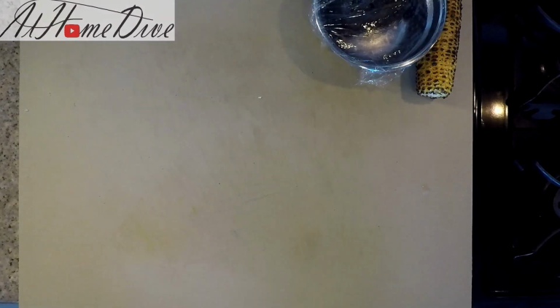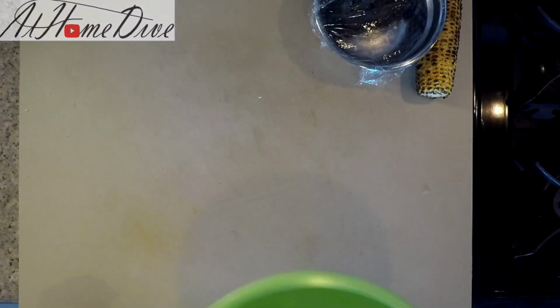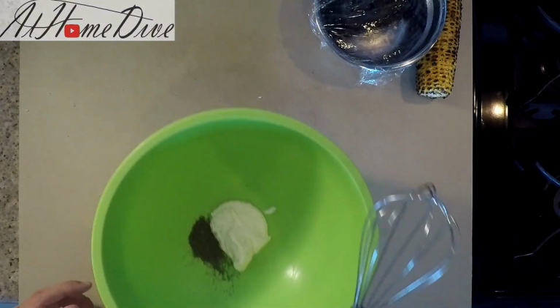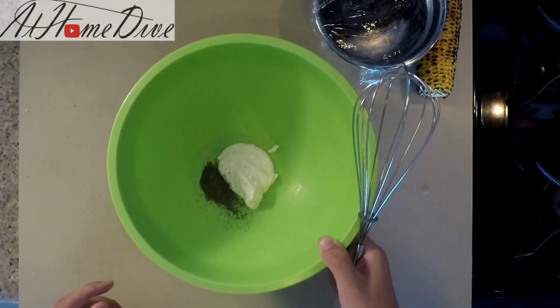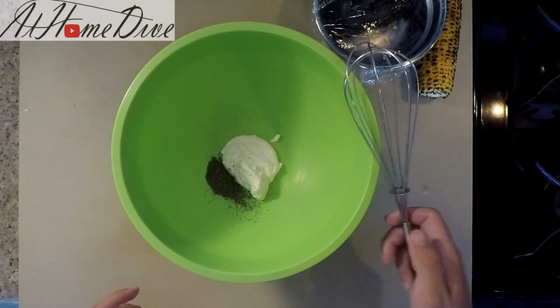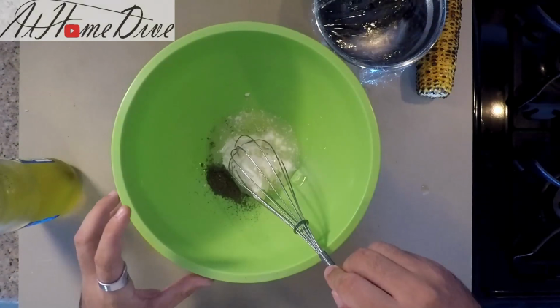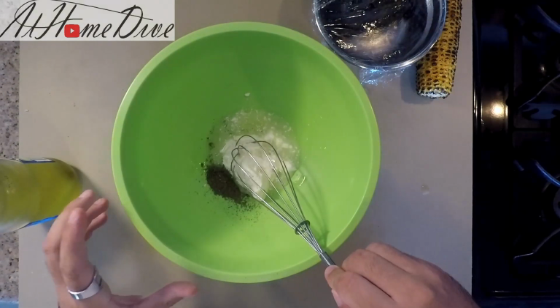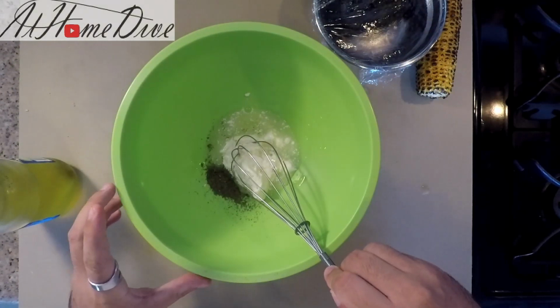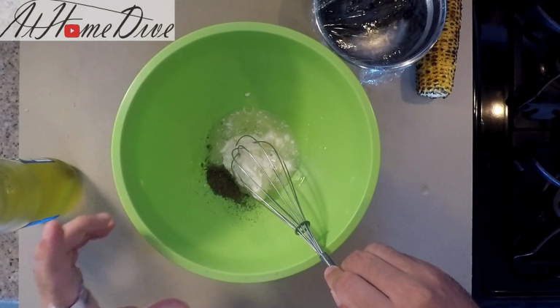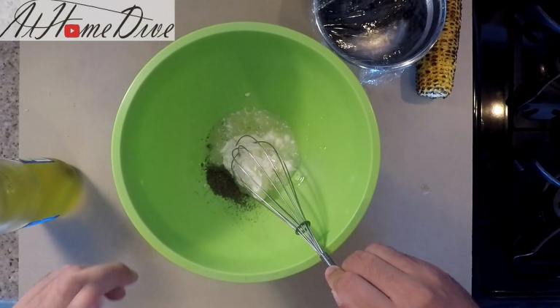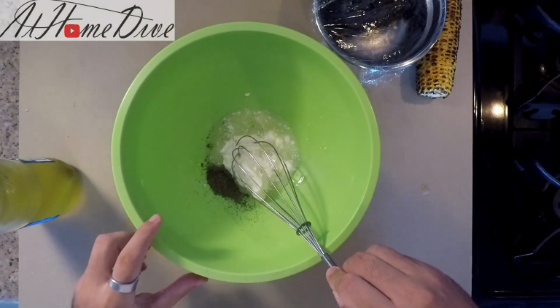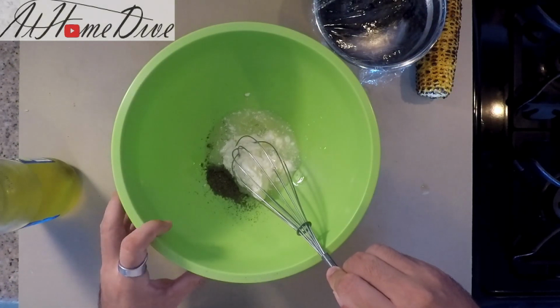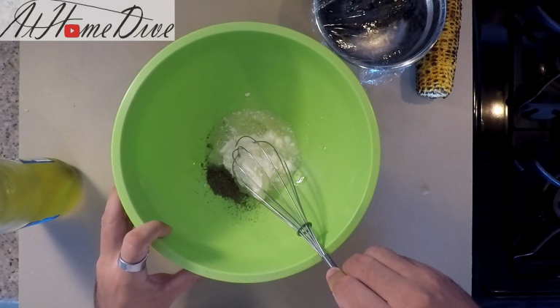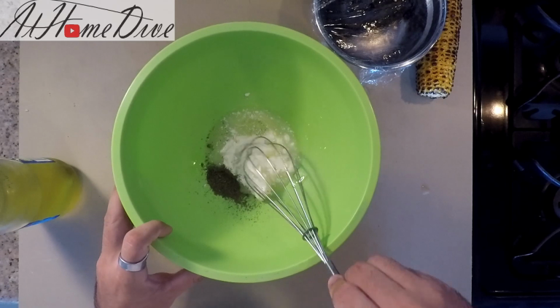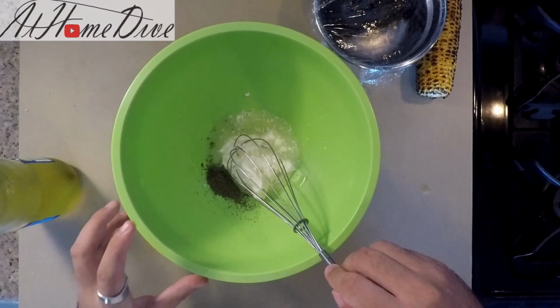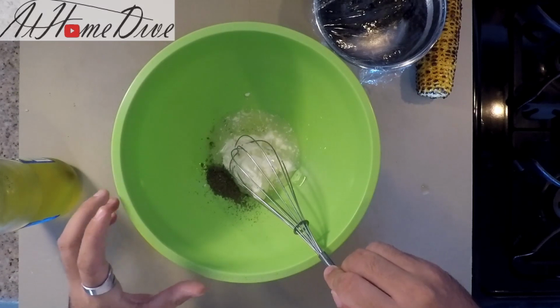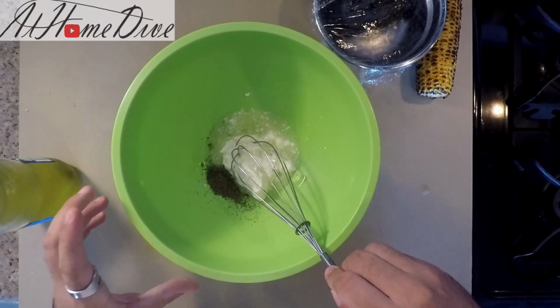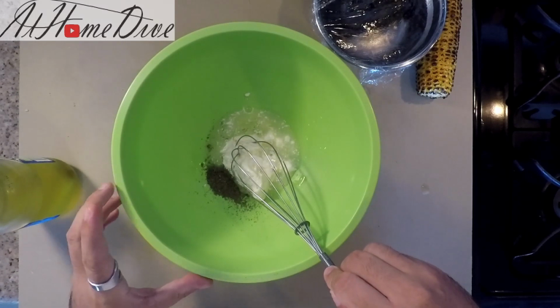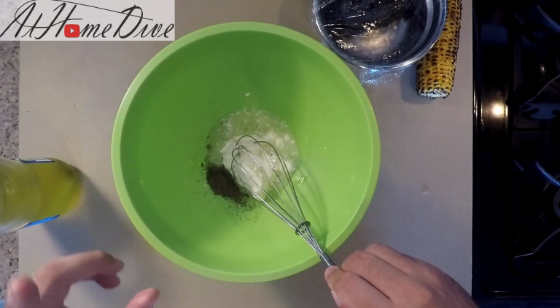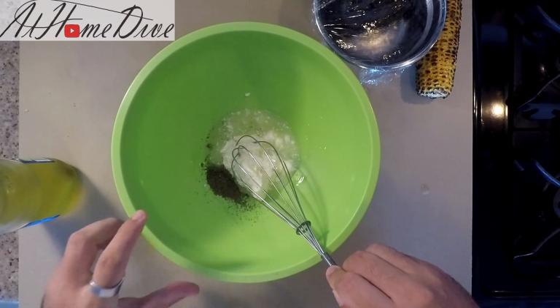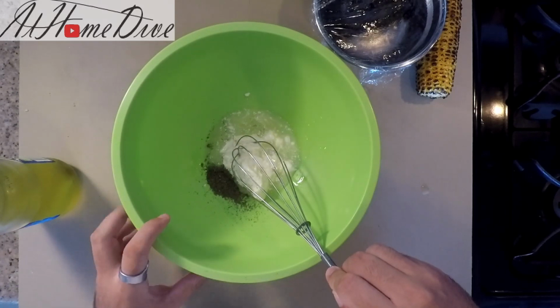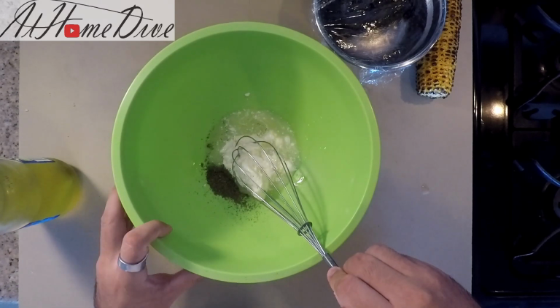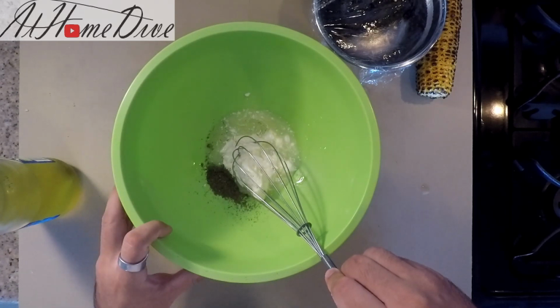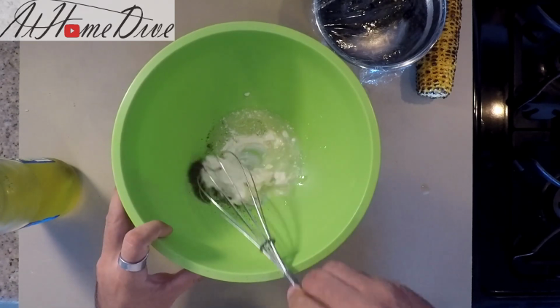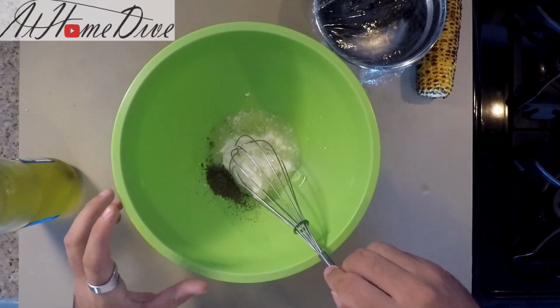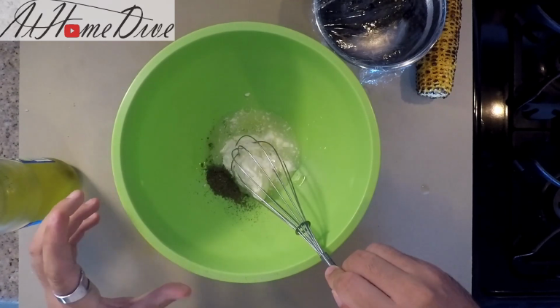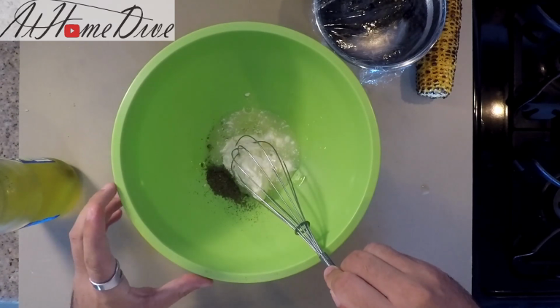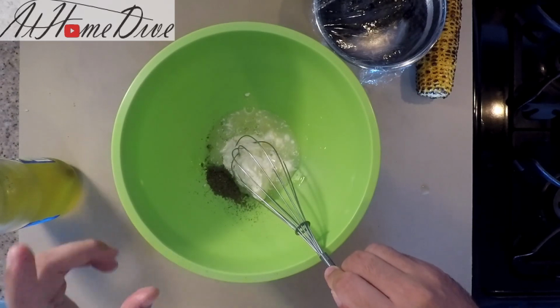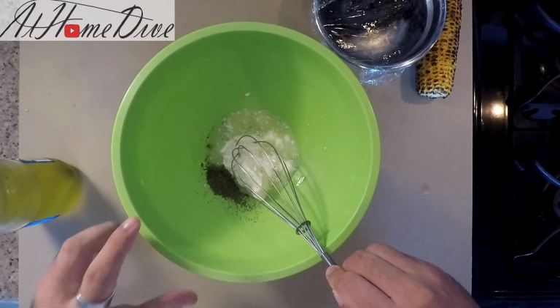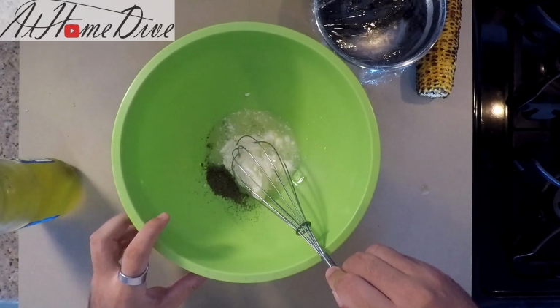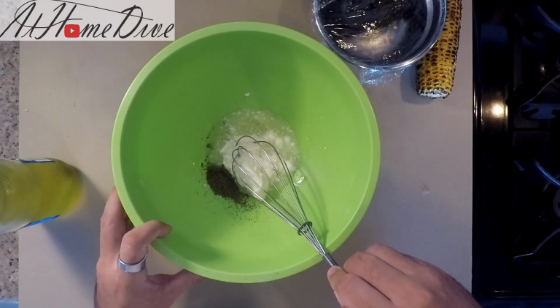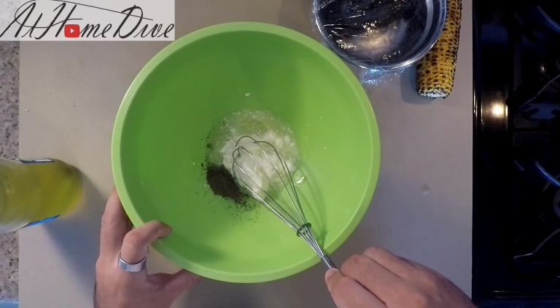Next, I'm going to start a creamy coleslaw dressing for the fried fish tacos. If you want to see the full video on how to make this, click the link in the top right corner now.